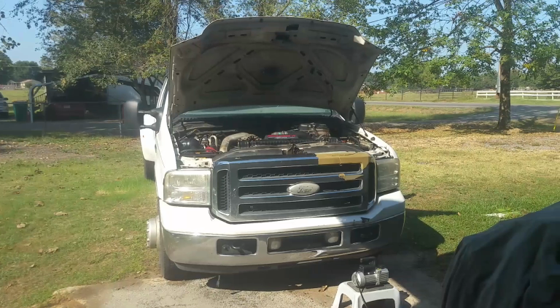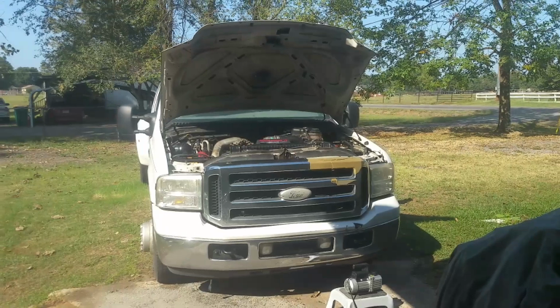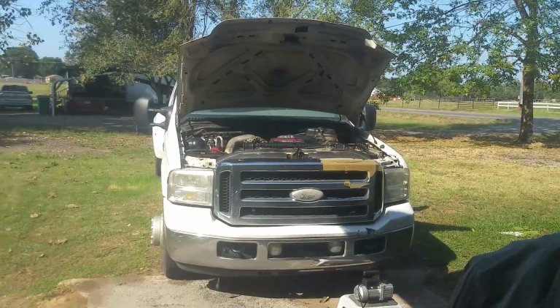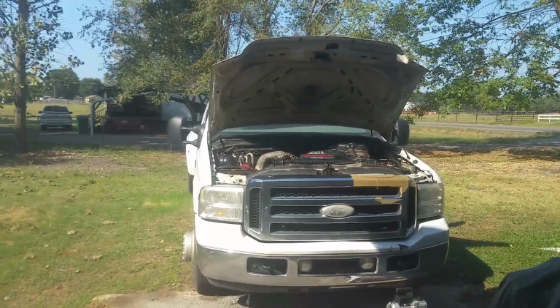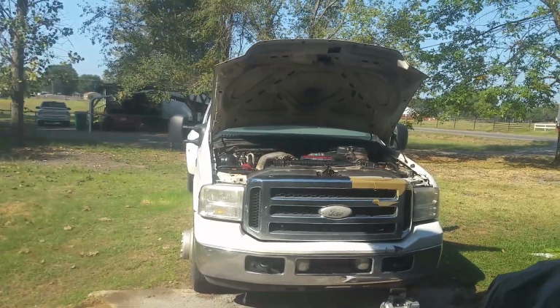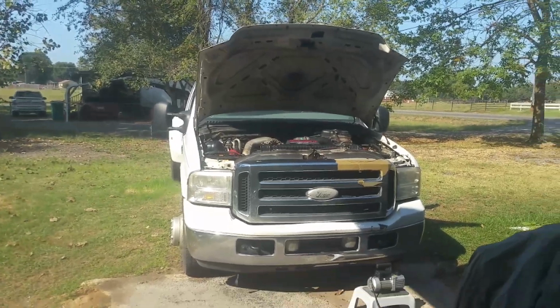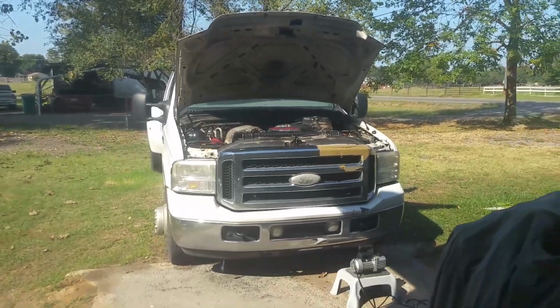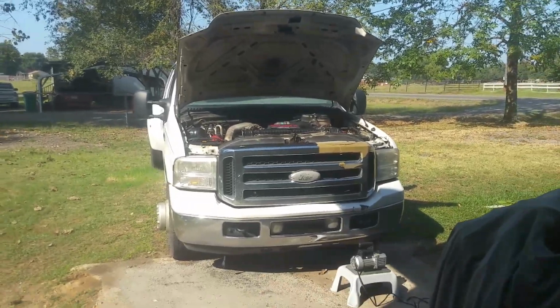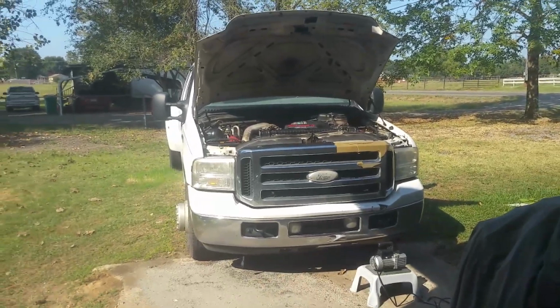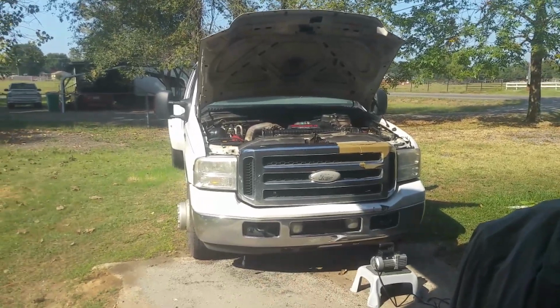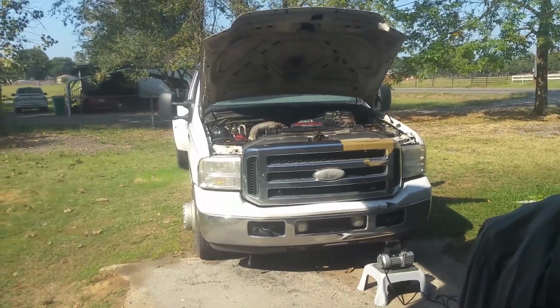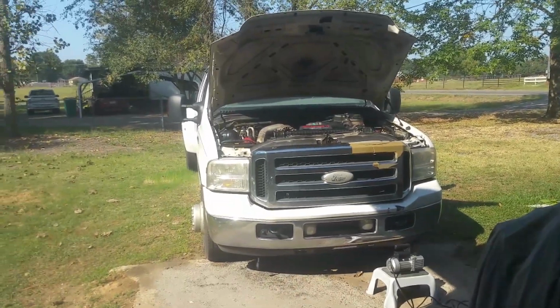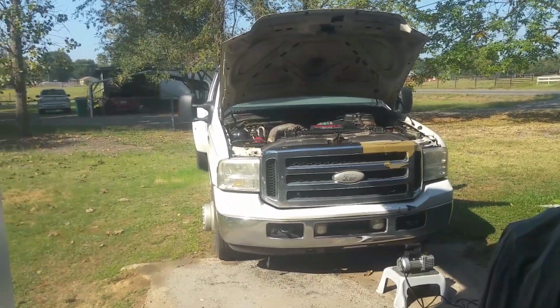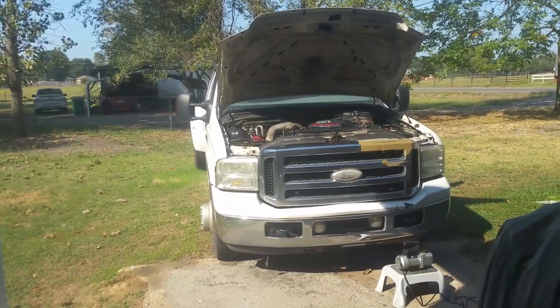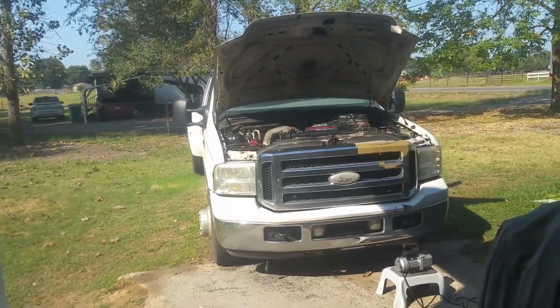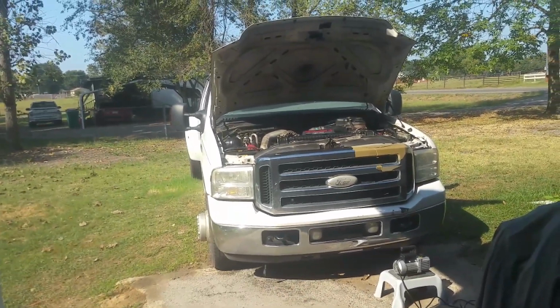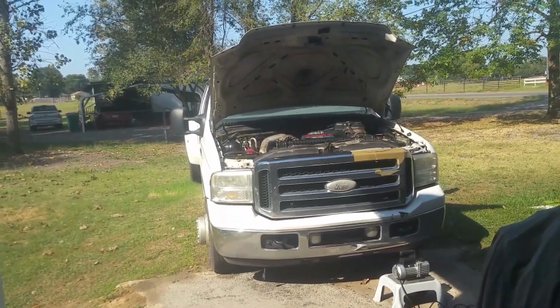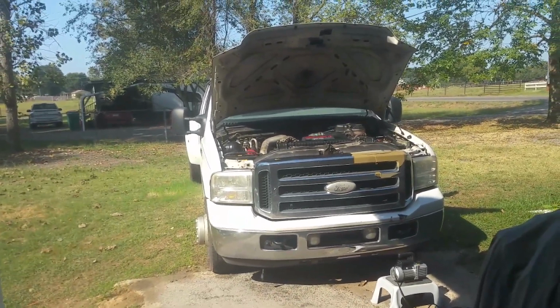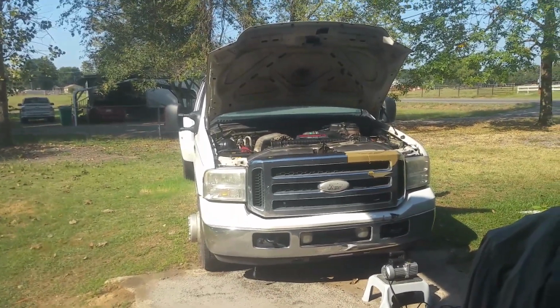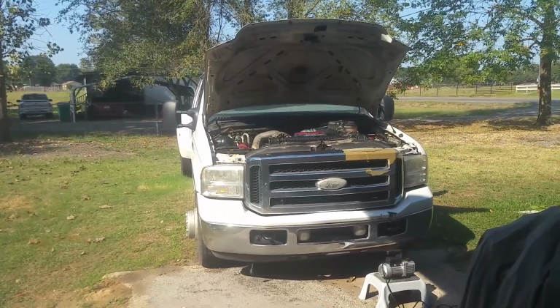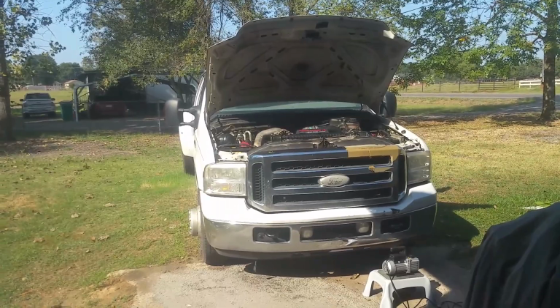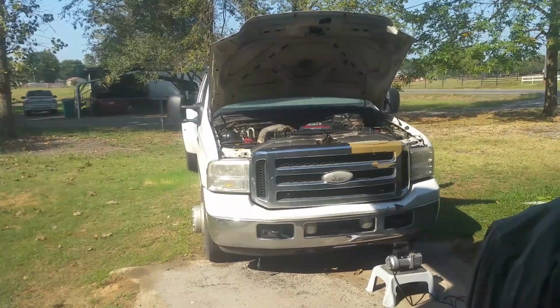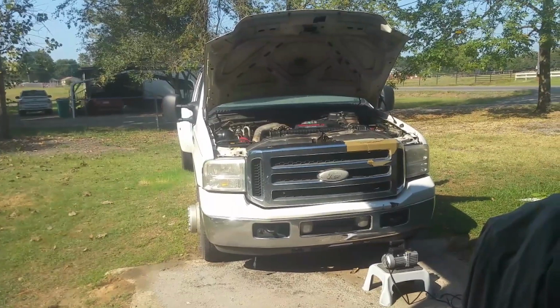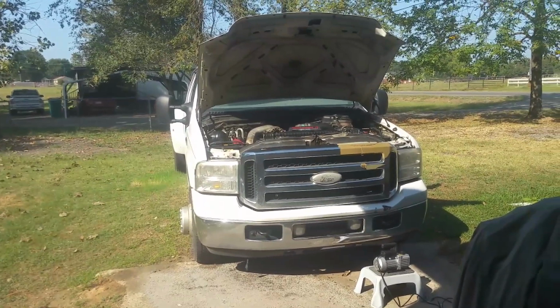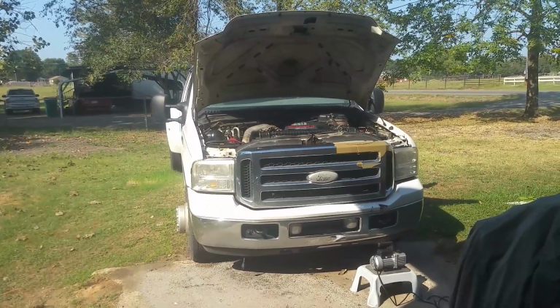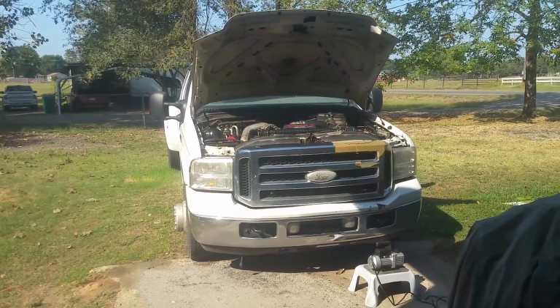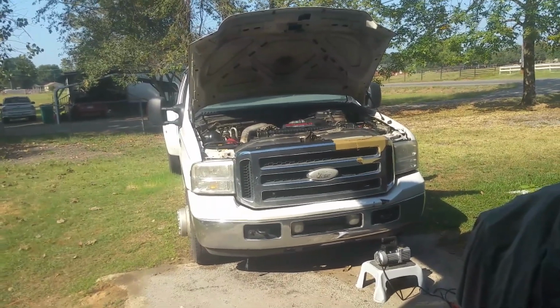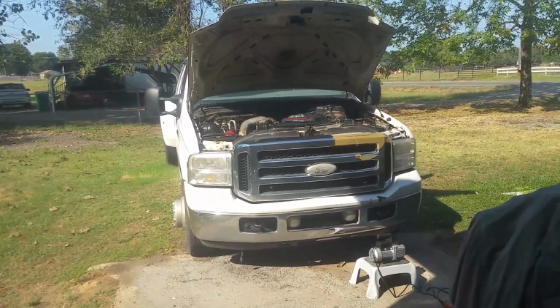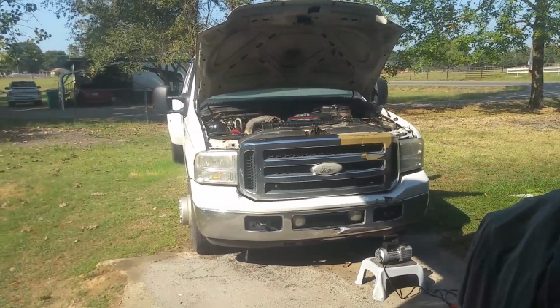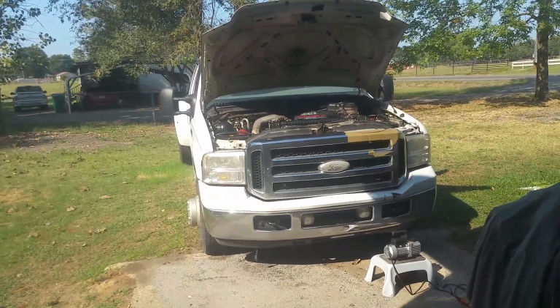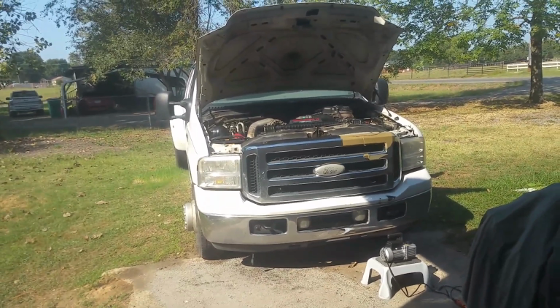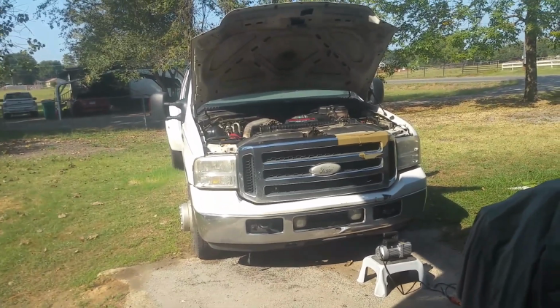I have my 2006 F-350 with the 6.0, and we're going to be charging the AC system up today.